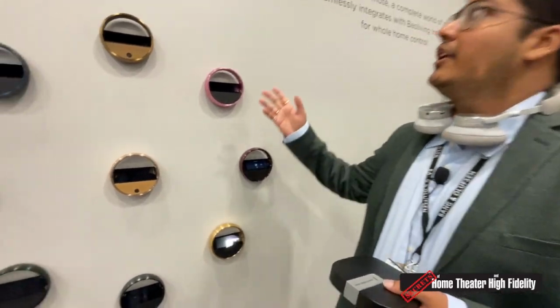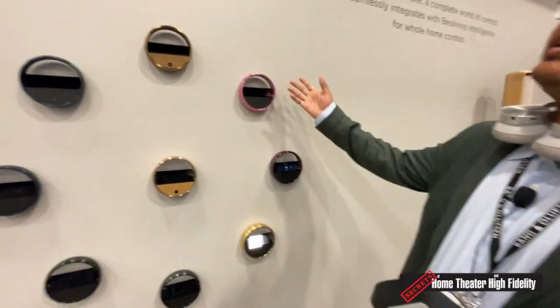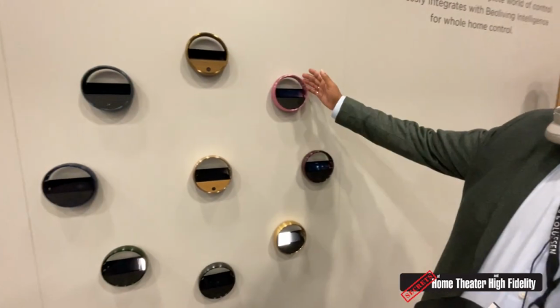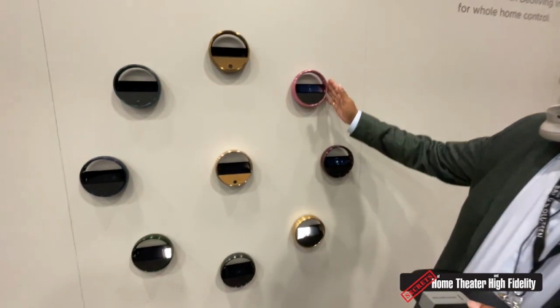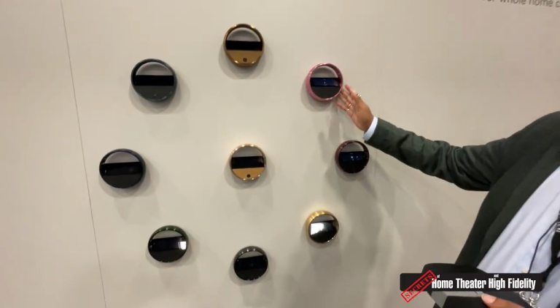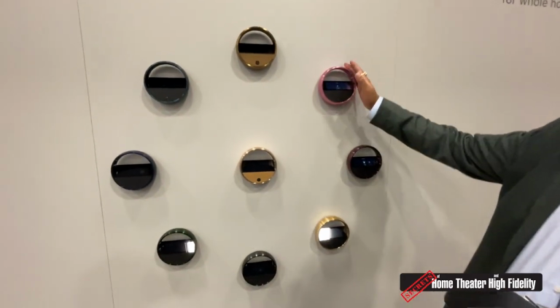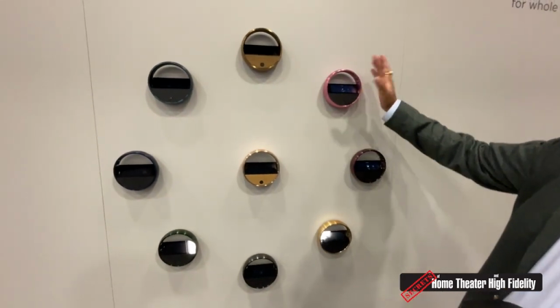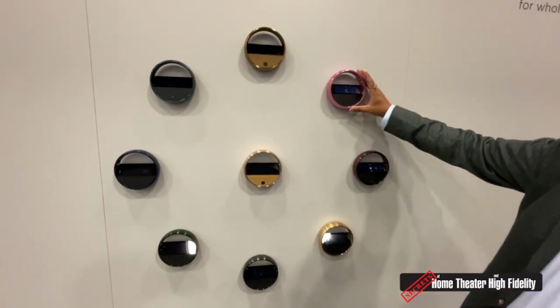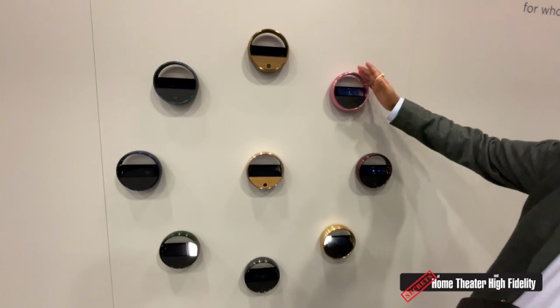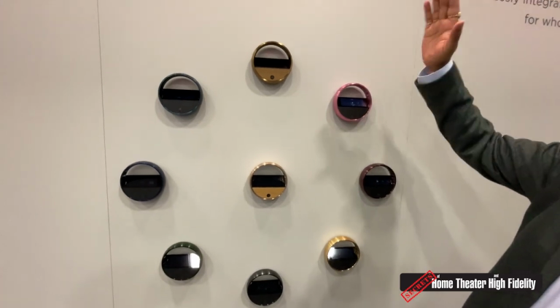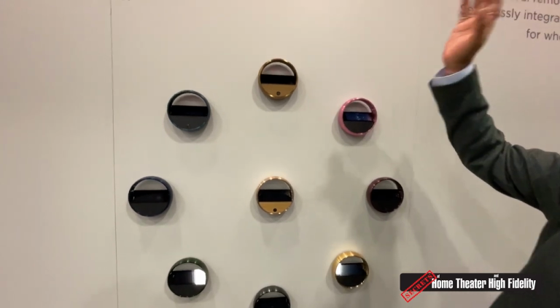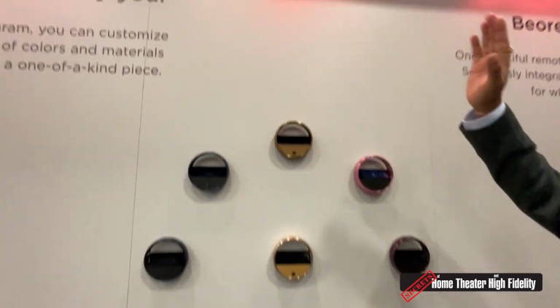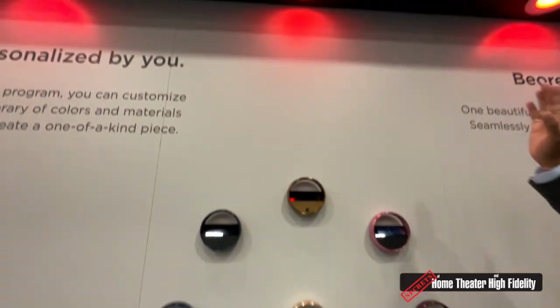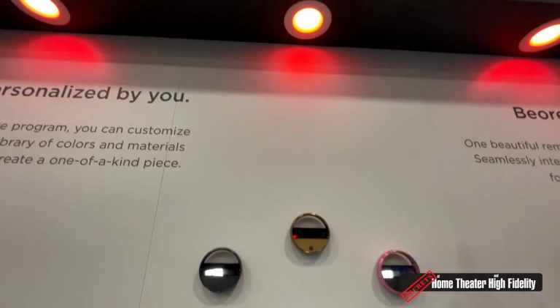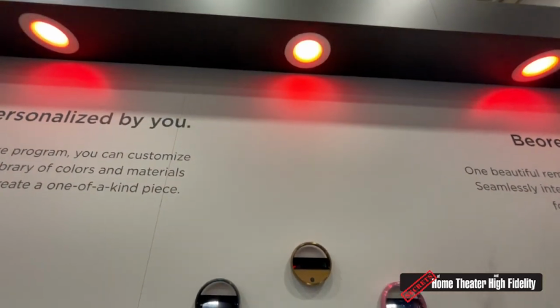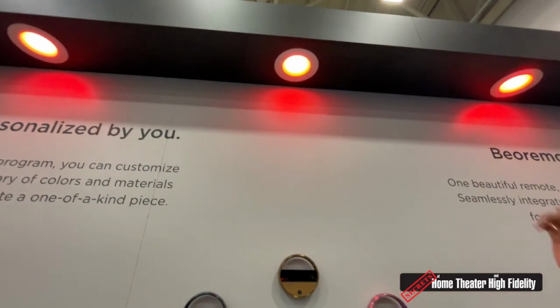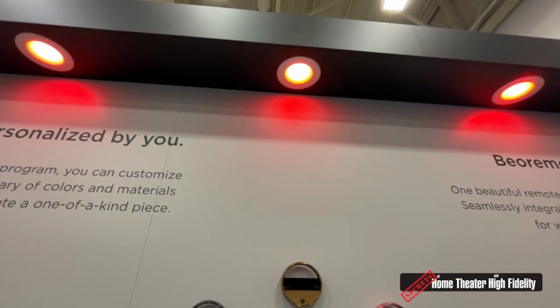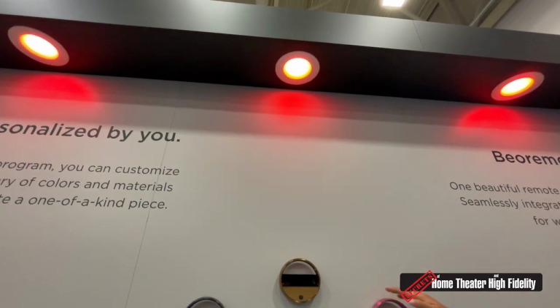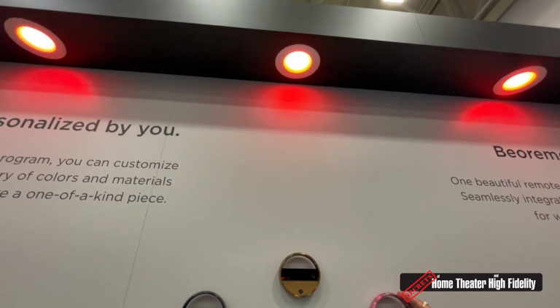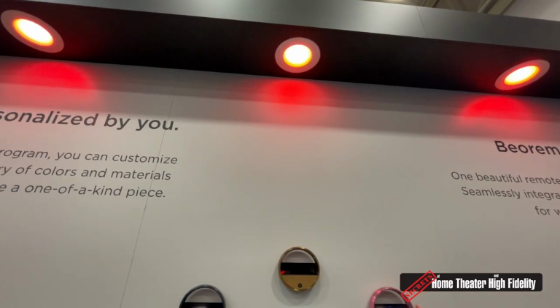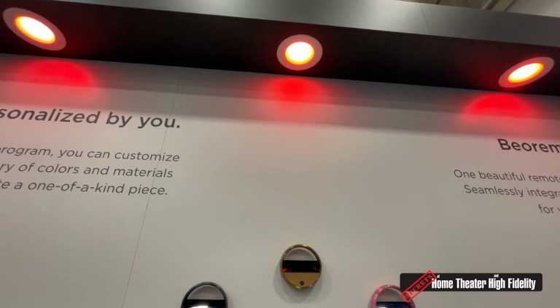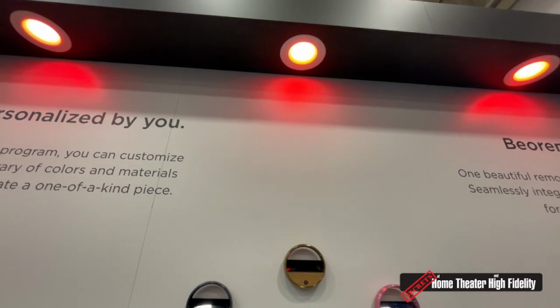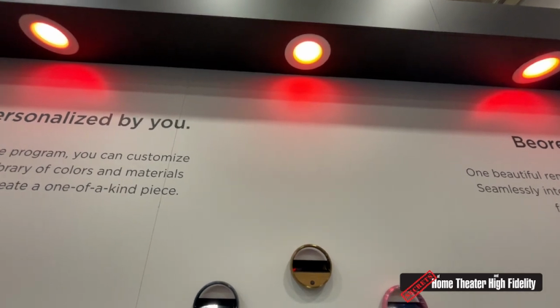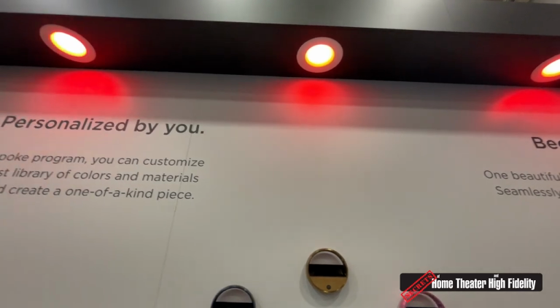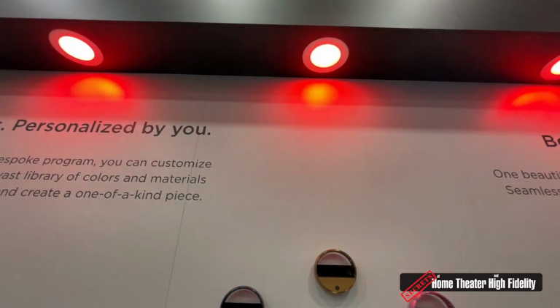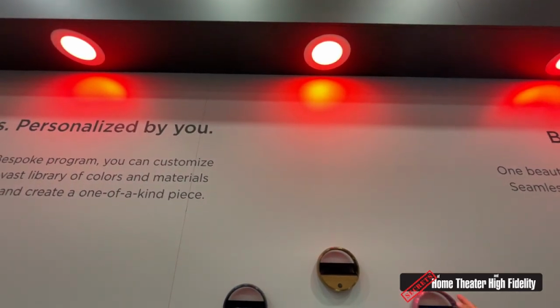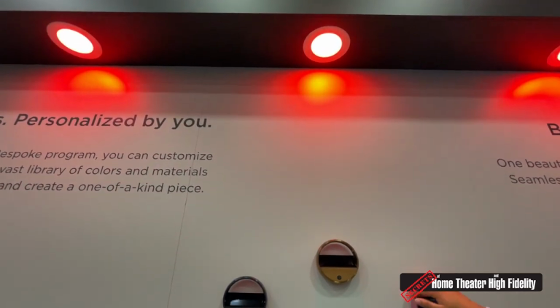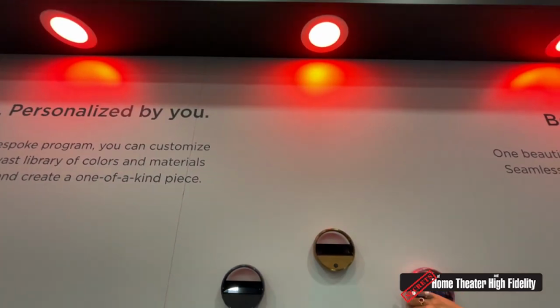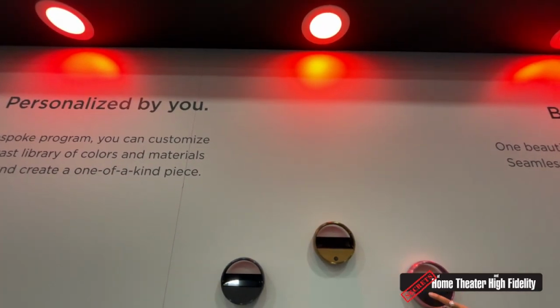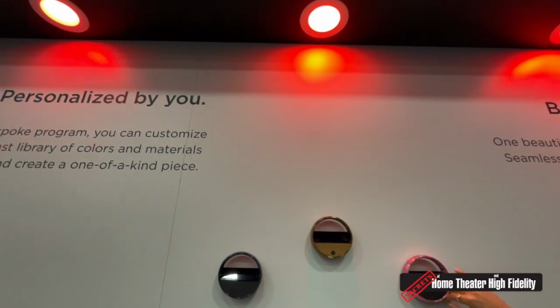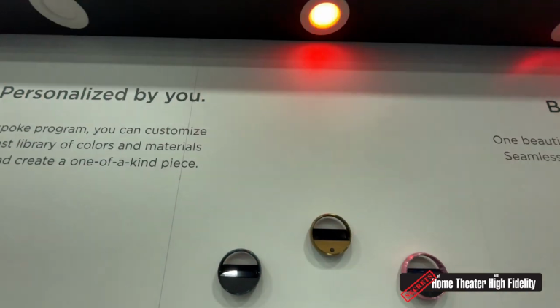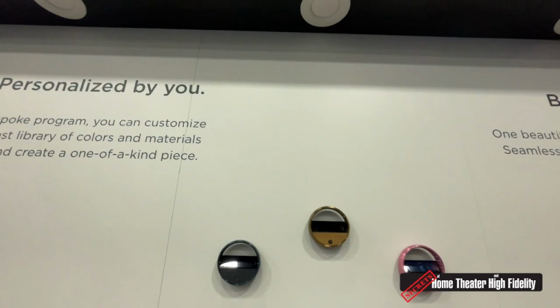This one is controlling the lights — we have some Philips Hue lights up here. You can control, for instance, the brightness of the lights, turn them up or down.